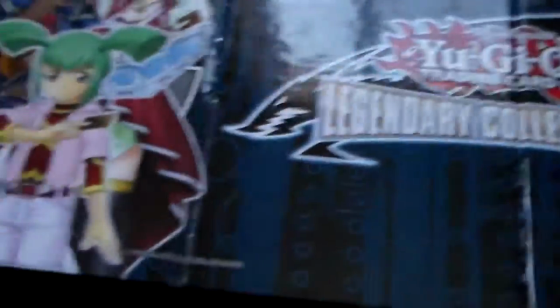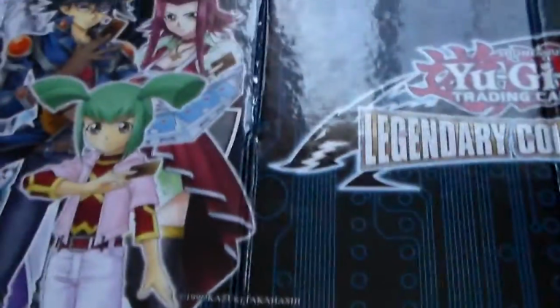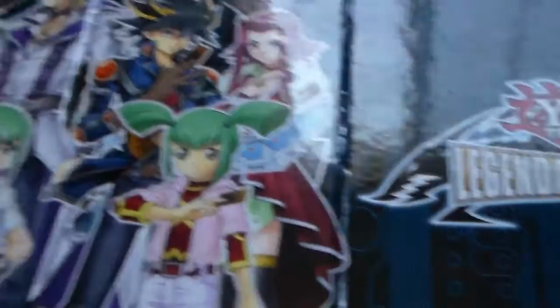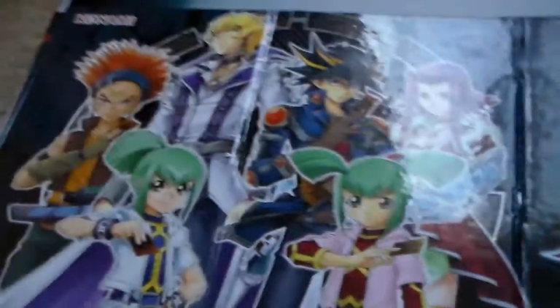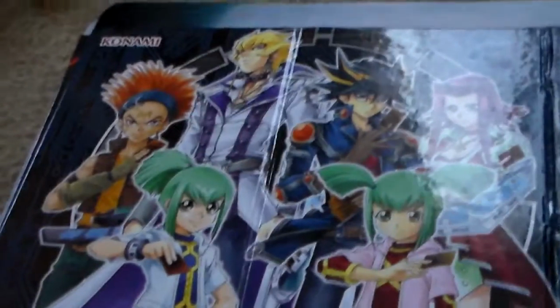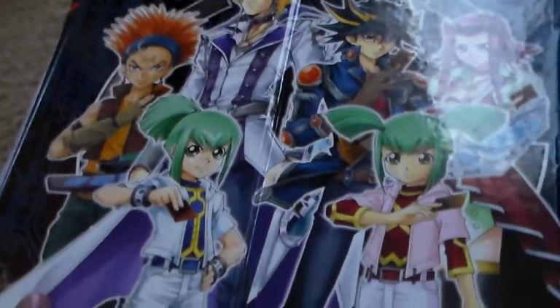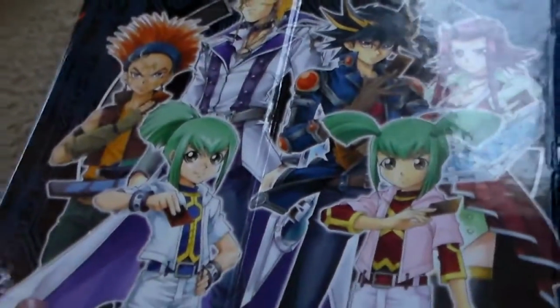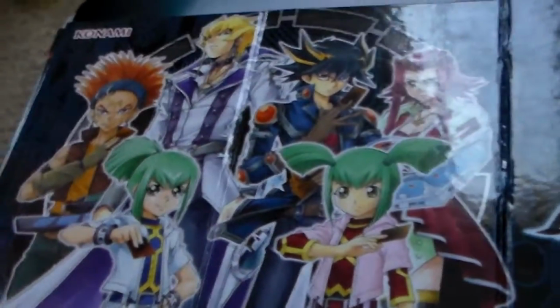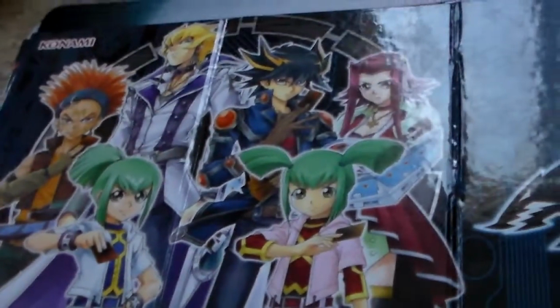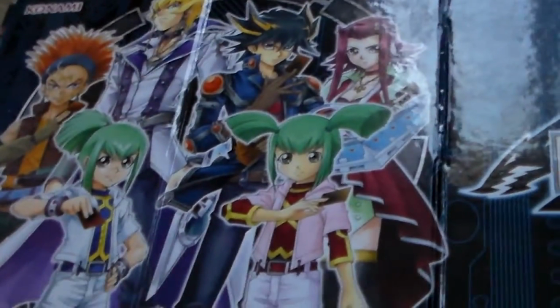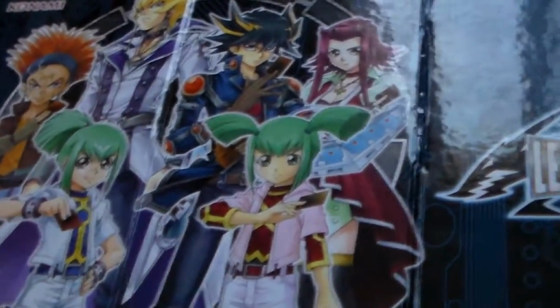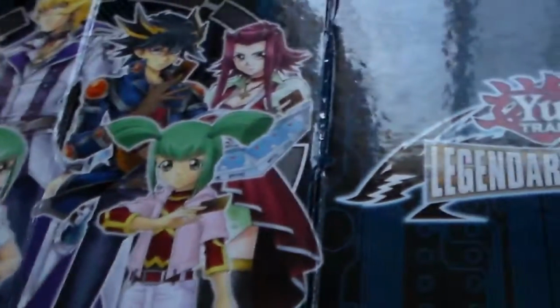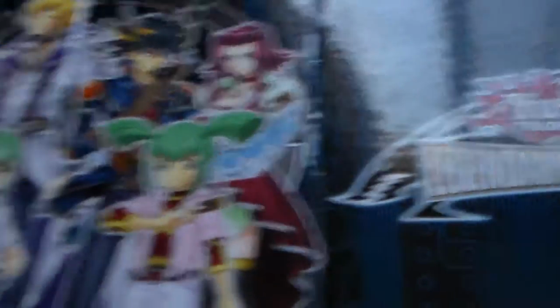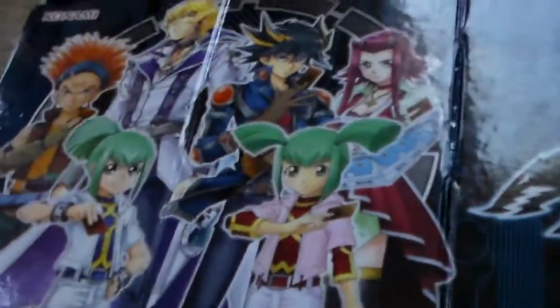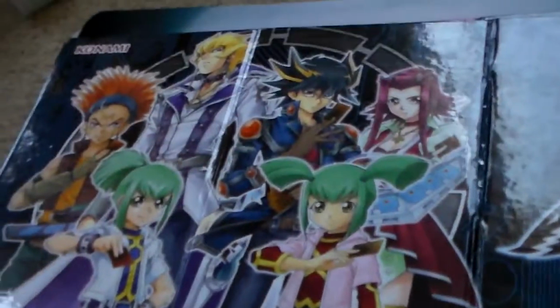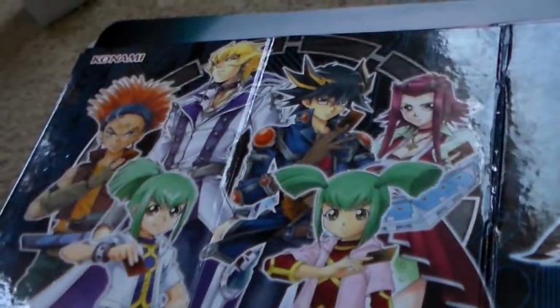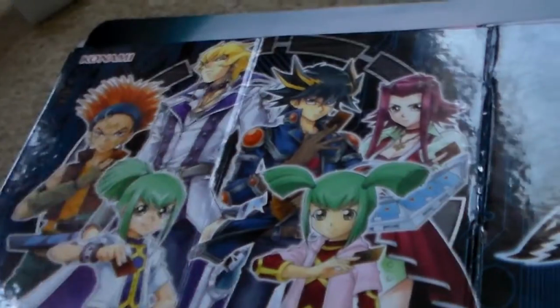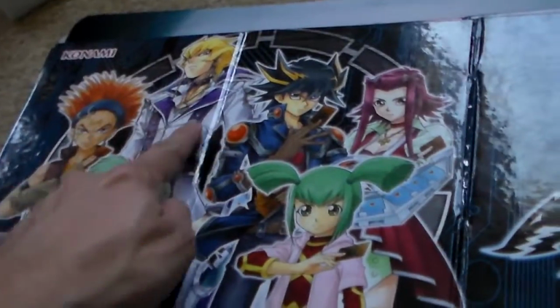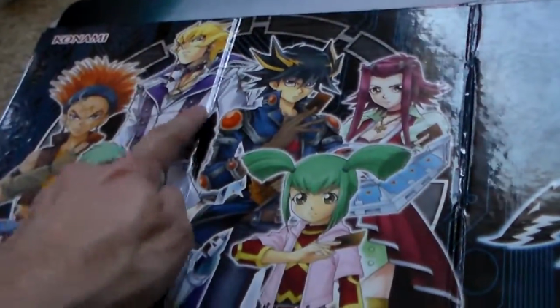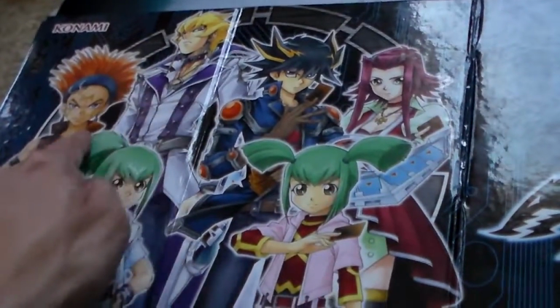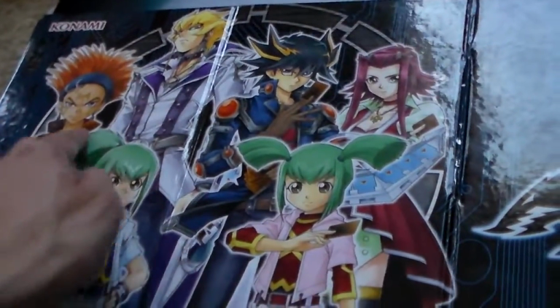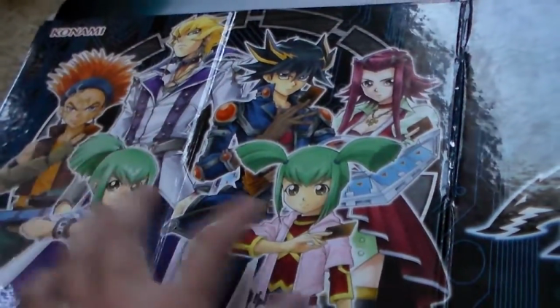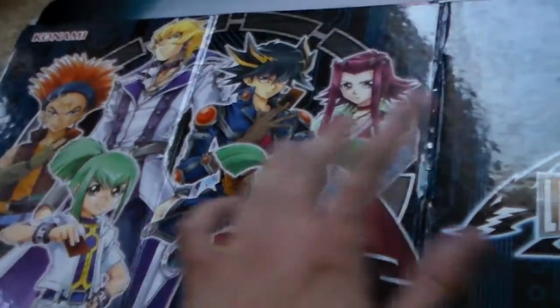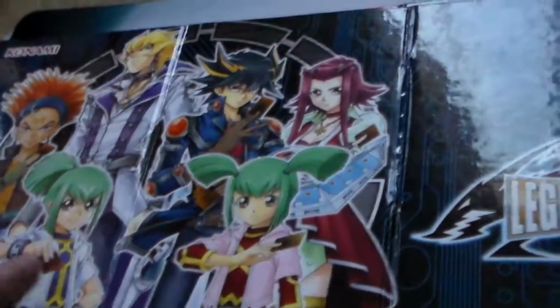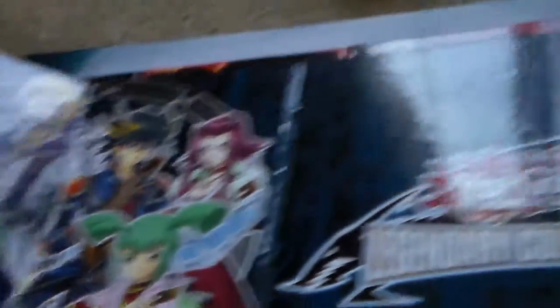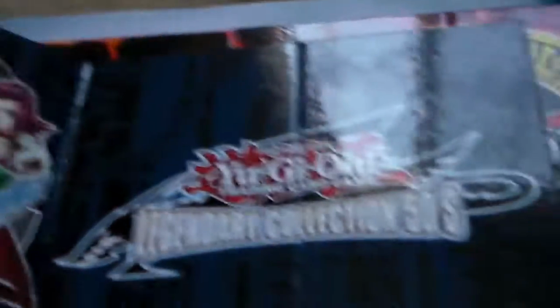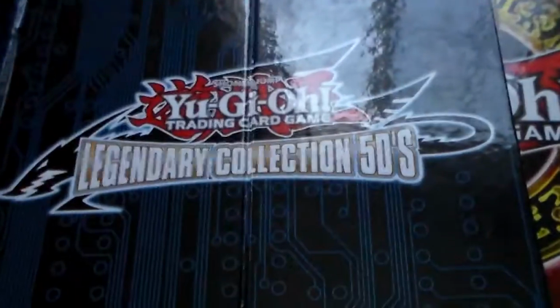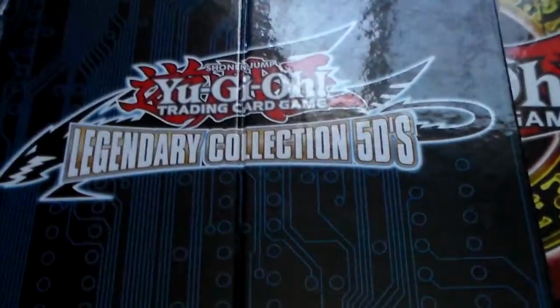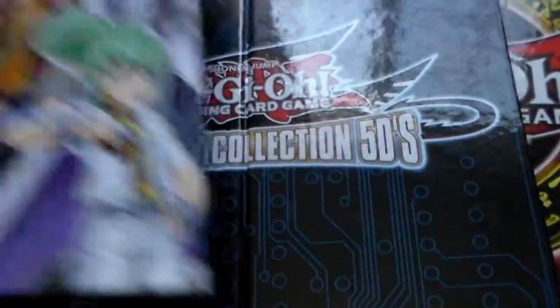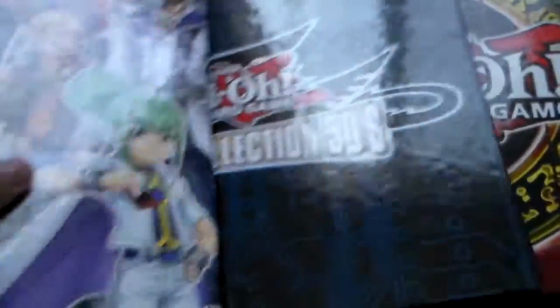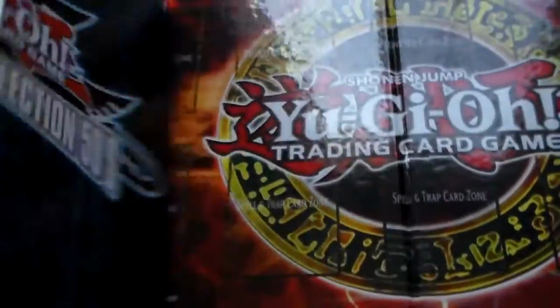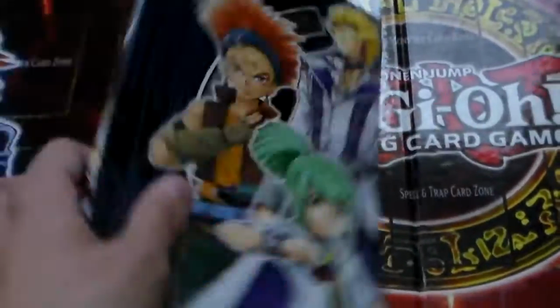So yeah, this is from the Legendary Collectors 5Ds — Yusei and his group: Jack Atlas, Crow, the twins, the lady. Pretty easy to get.